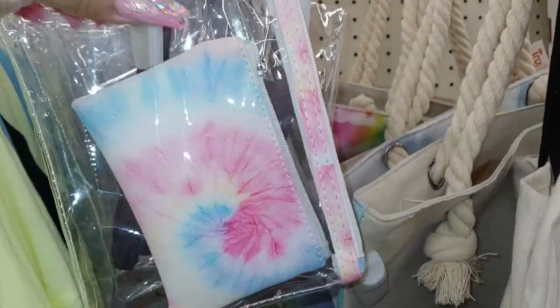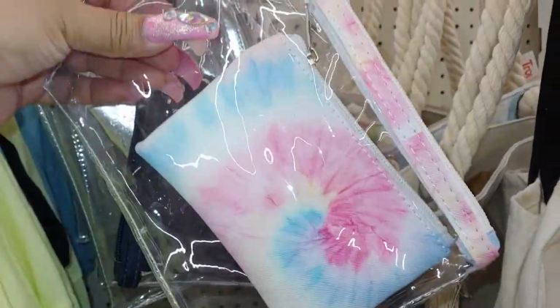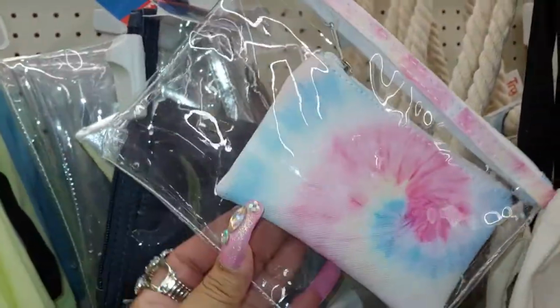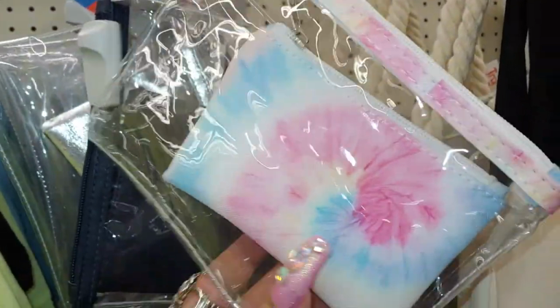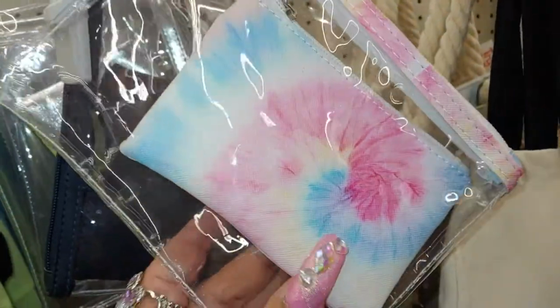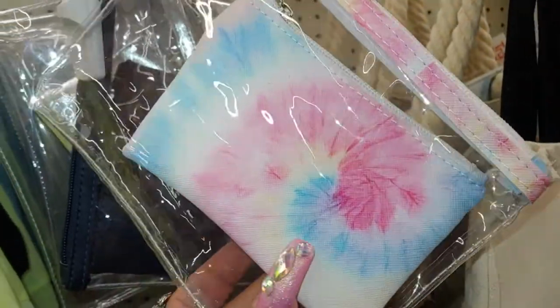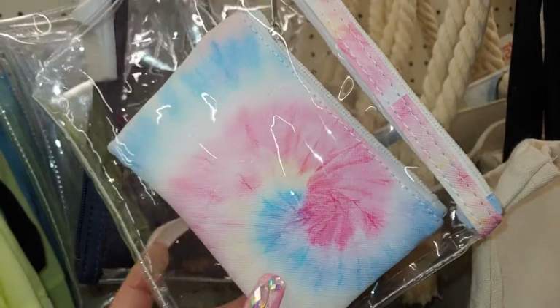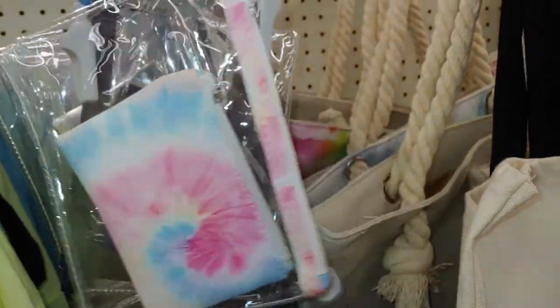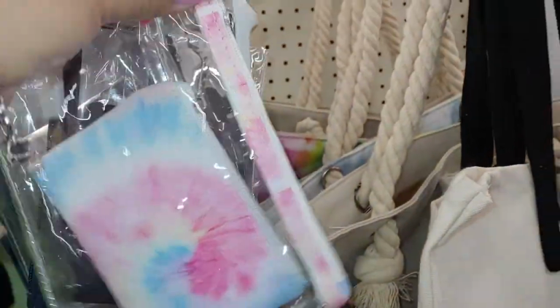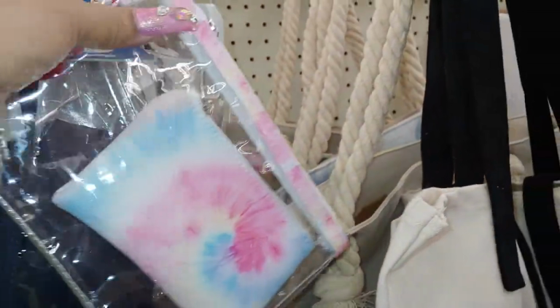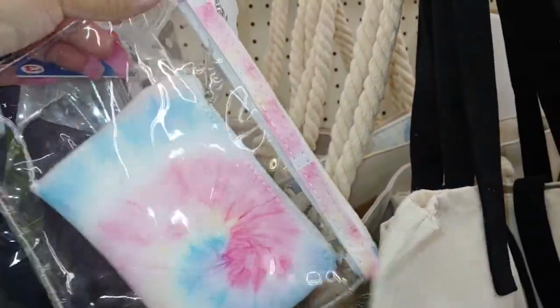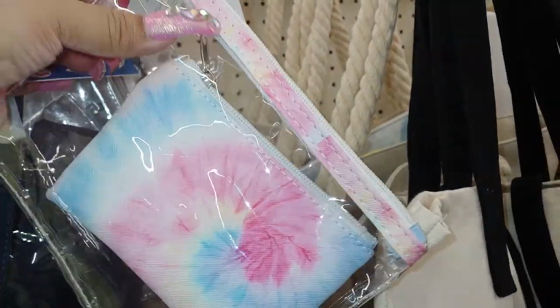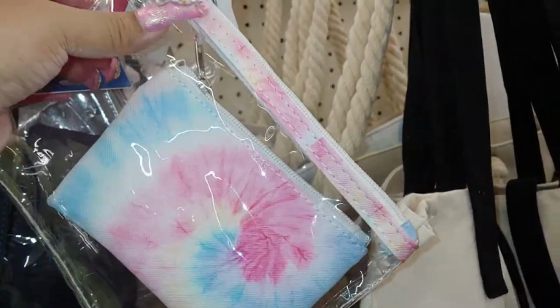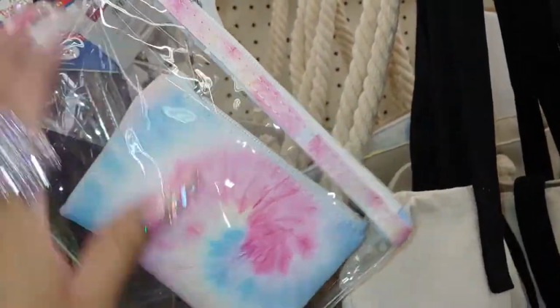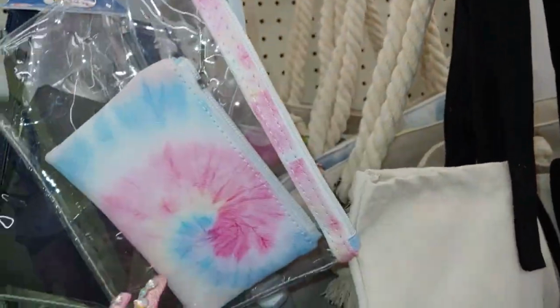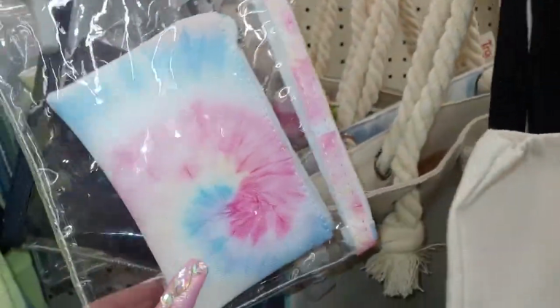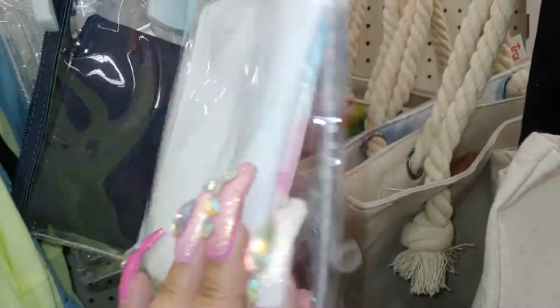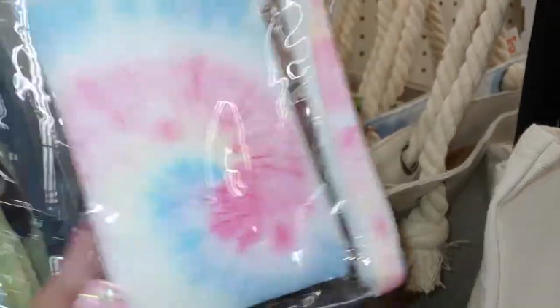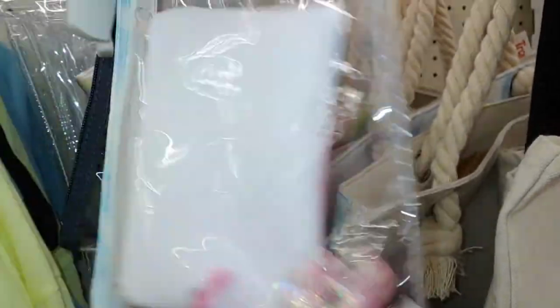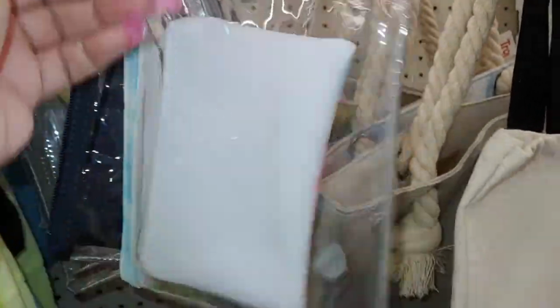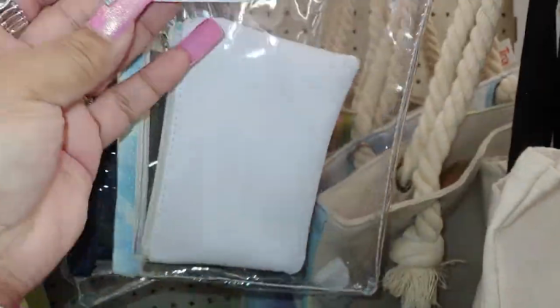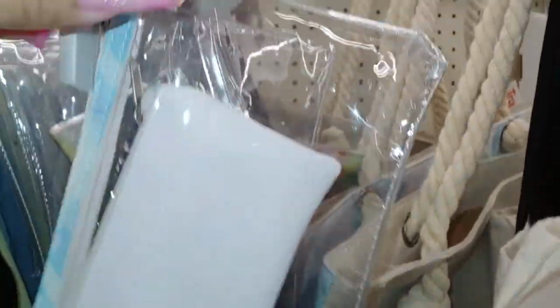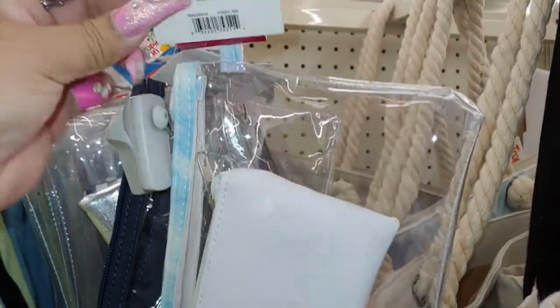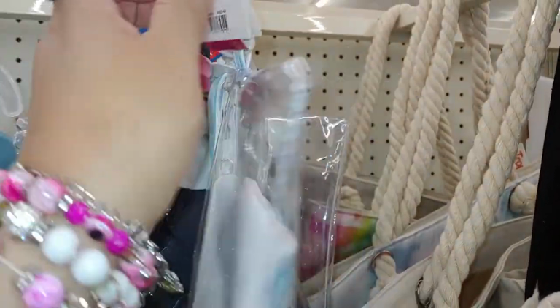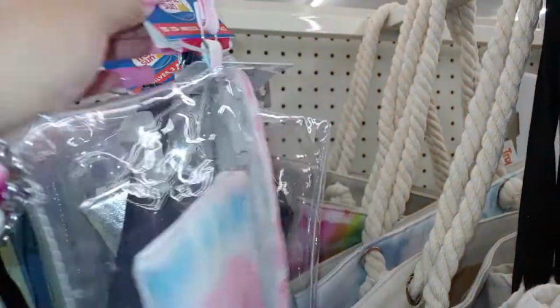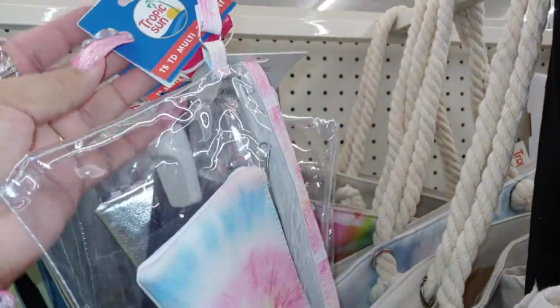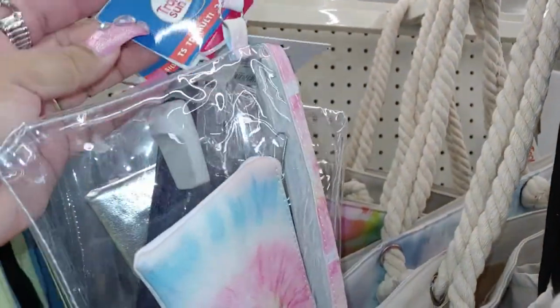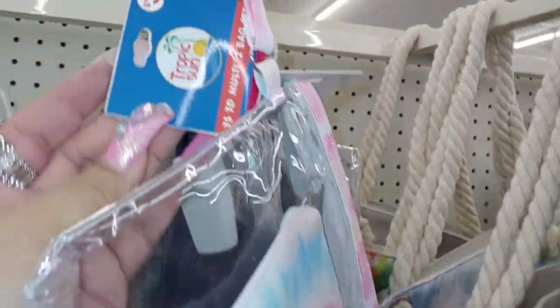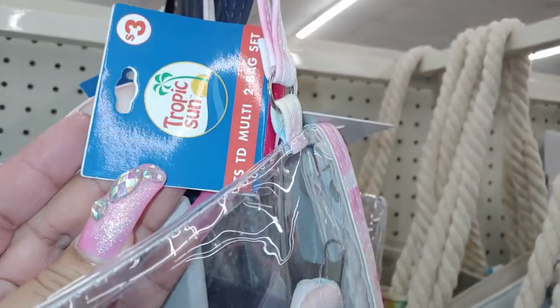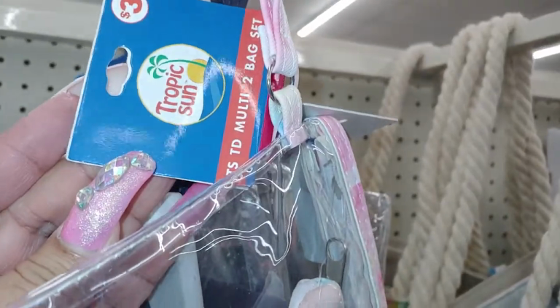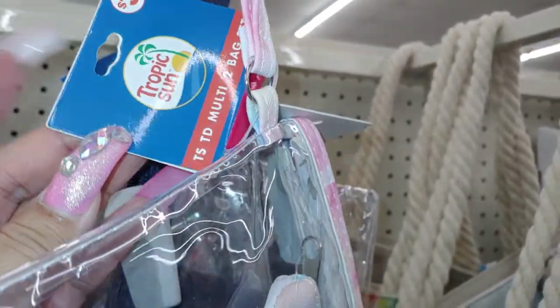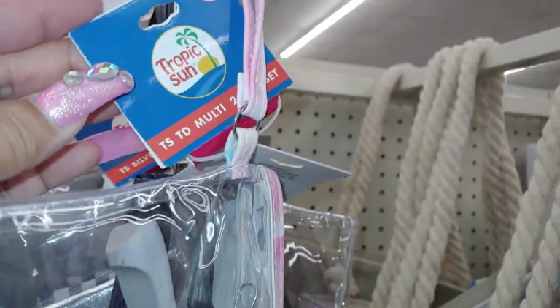Then these cute little pouches — the two-piece has a little small one and then the top of it has this cotton candy color, which I refer to a lot. I really like this little pouch for my 'what's in my purse' bags. It's three dollars only, from Tropic Sun.